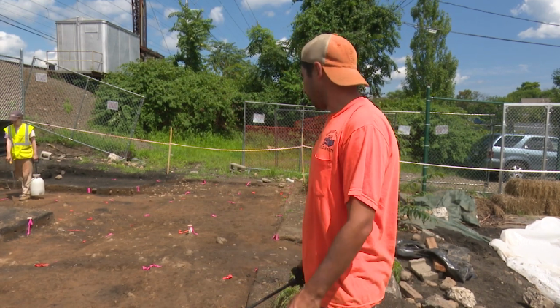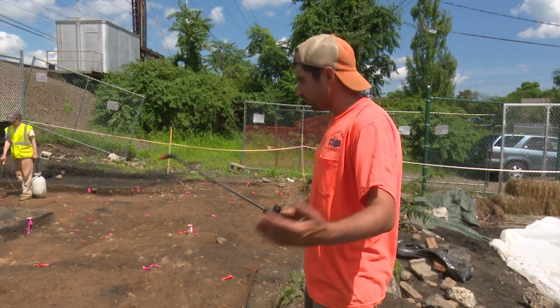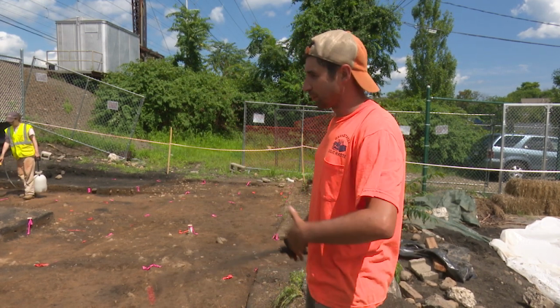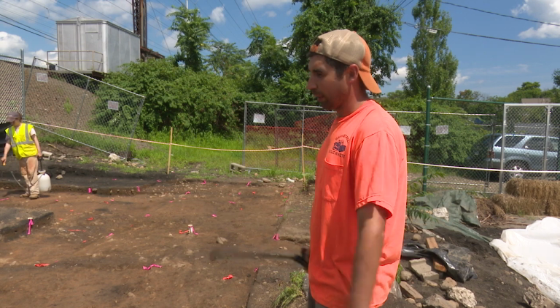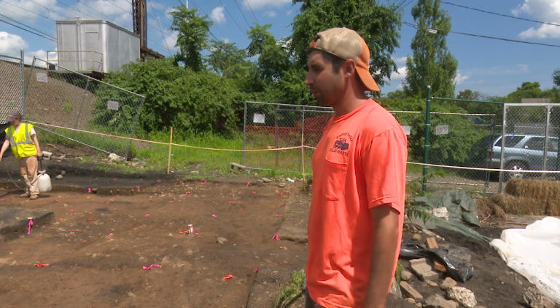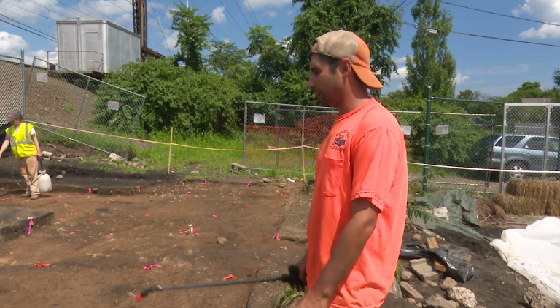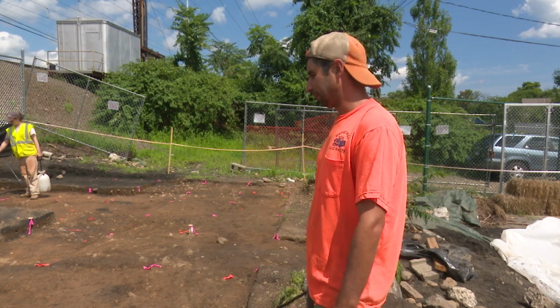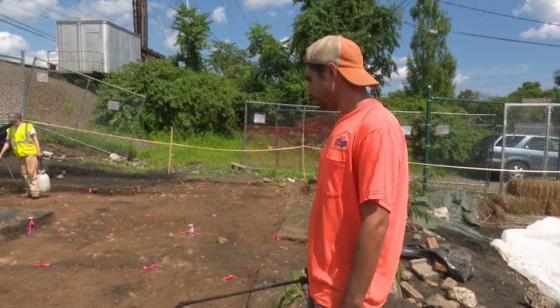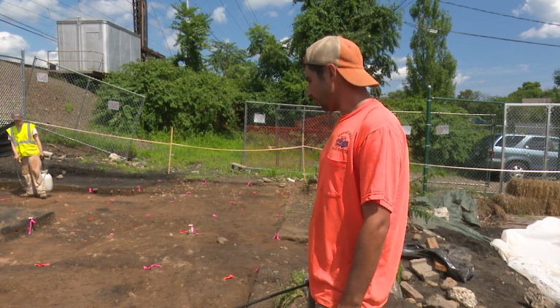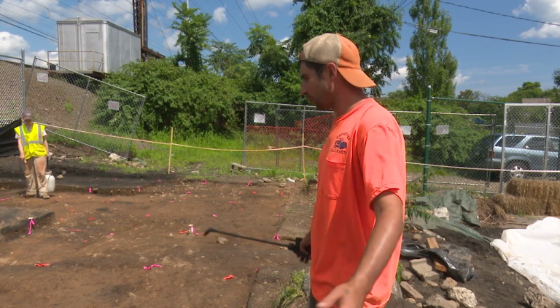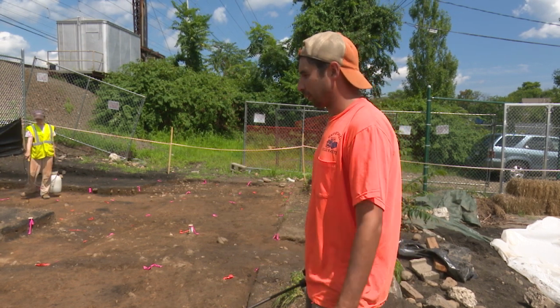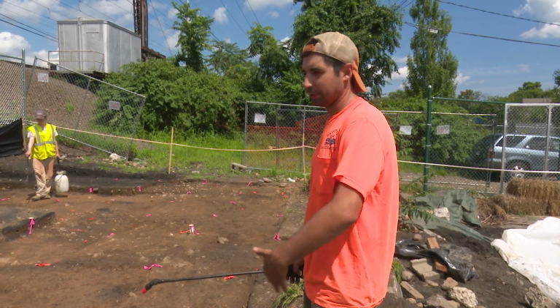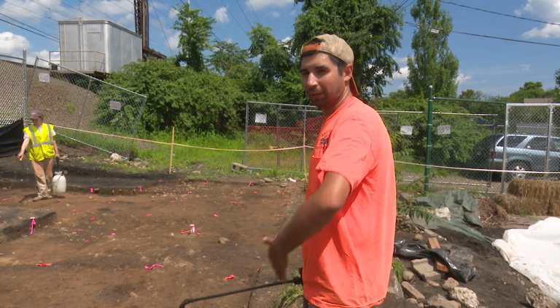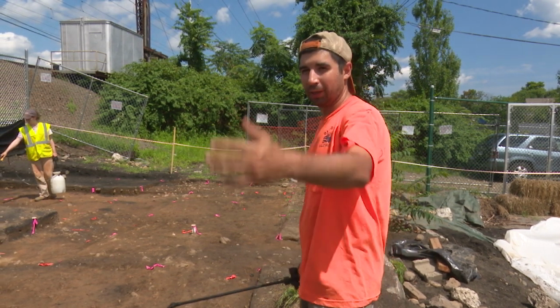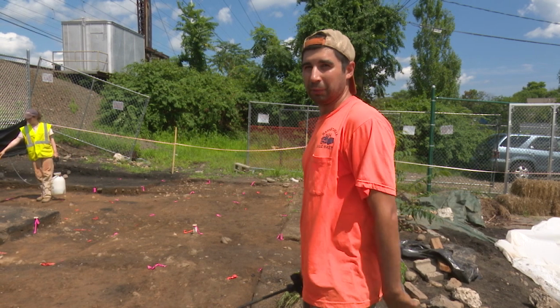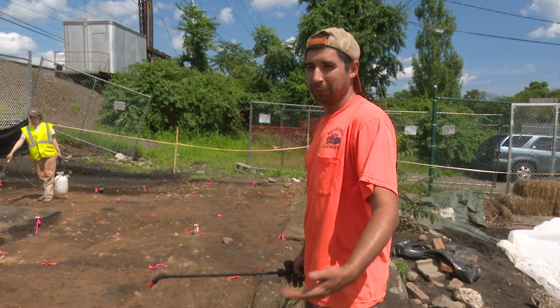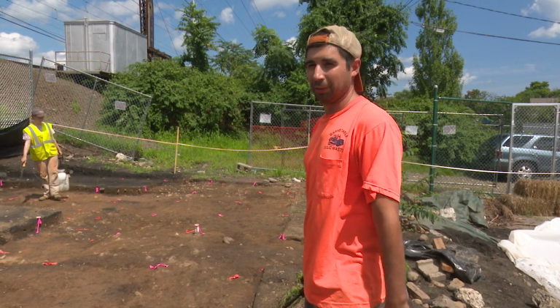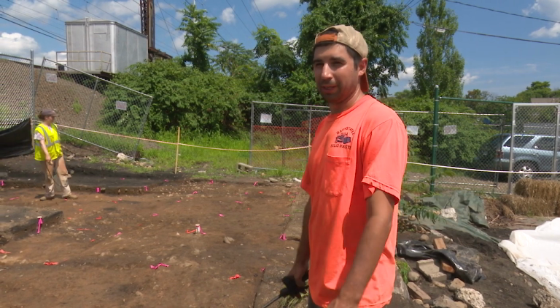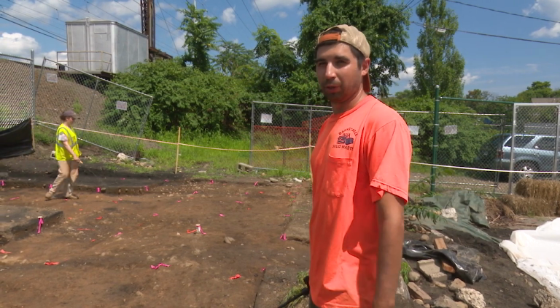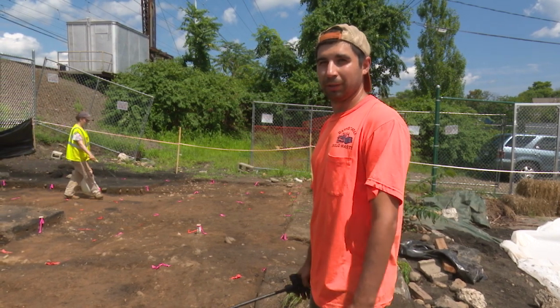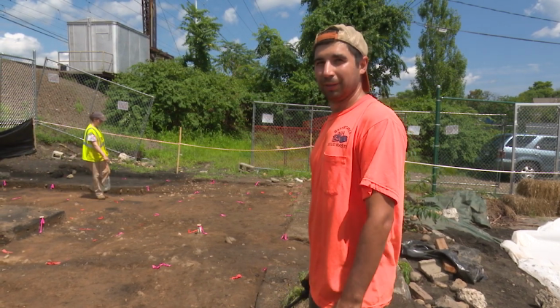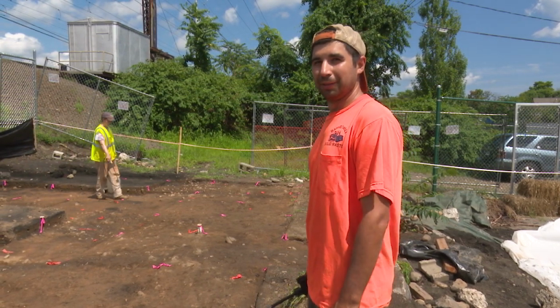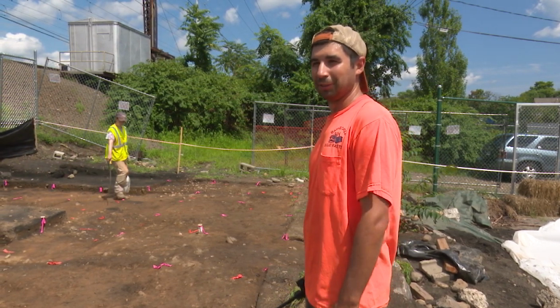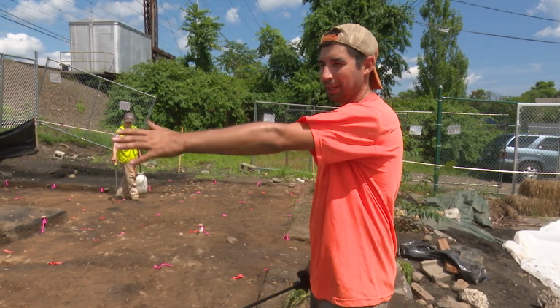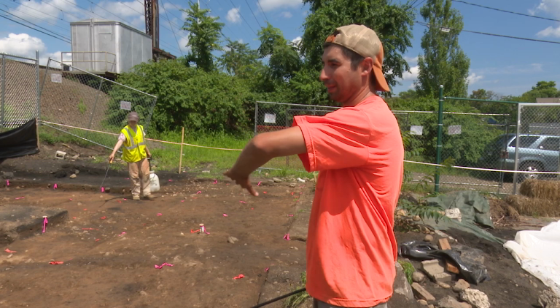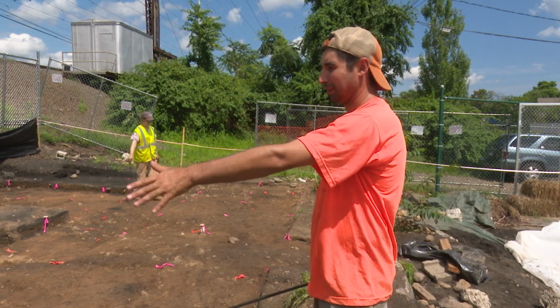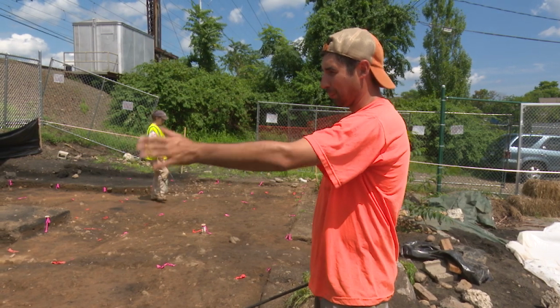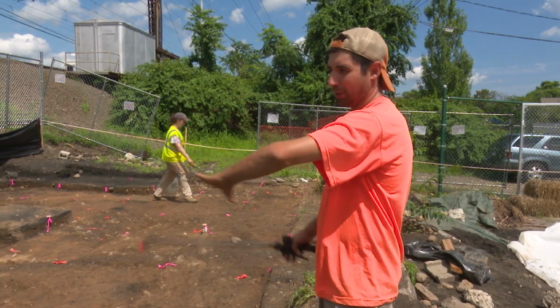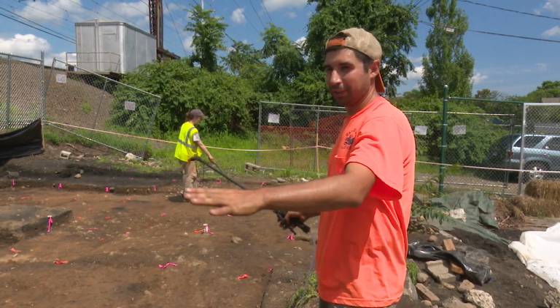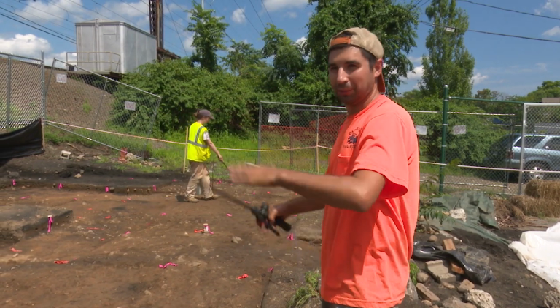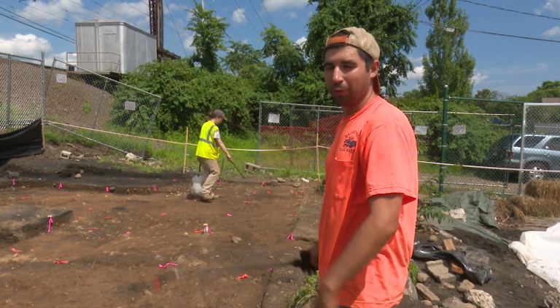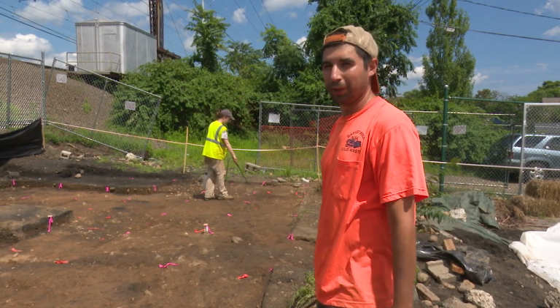Part of that is to sort of see what we're getting into, and also if we remove the topsoil everywhere we really wouldn't have any place to stand or put our equipment. So once we excavate this section and we're done with it, we can walk all over it and so on.